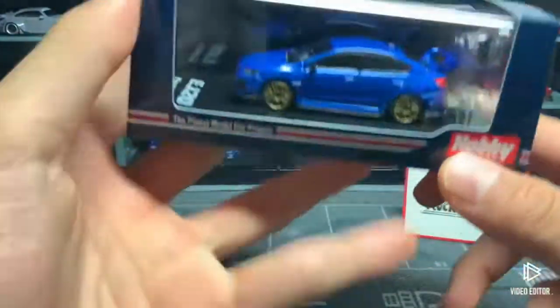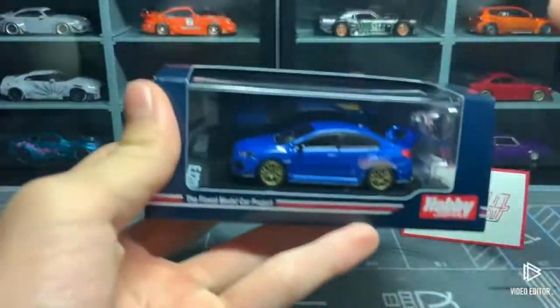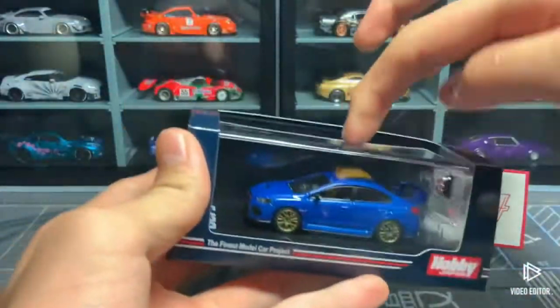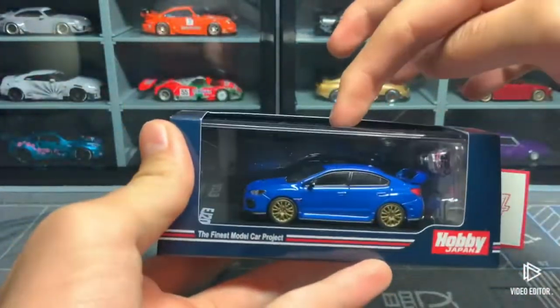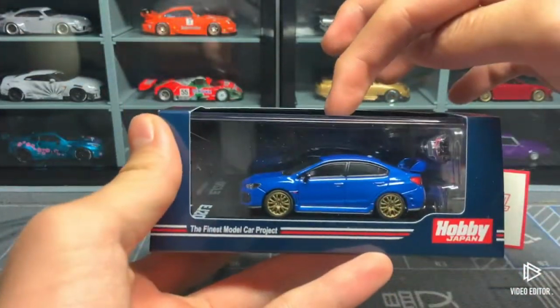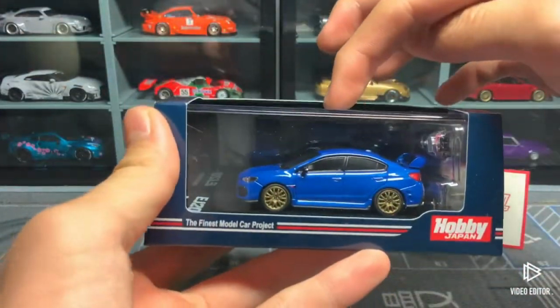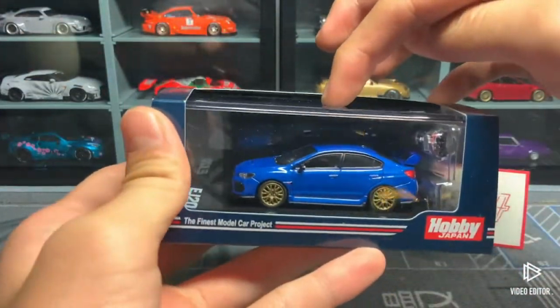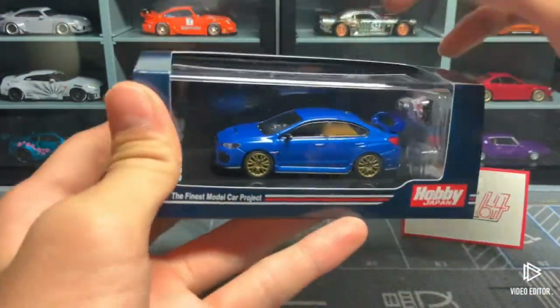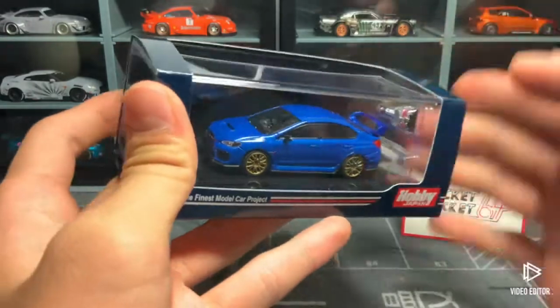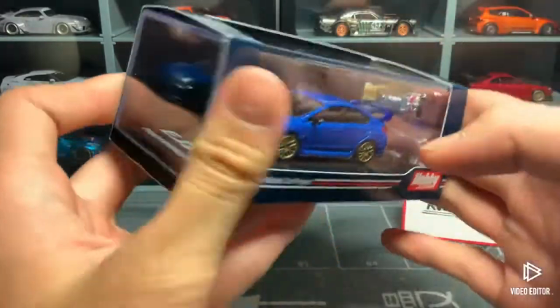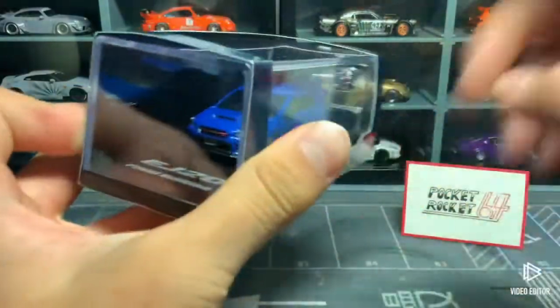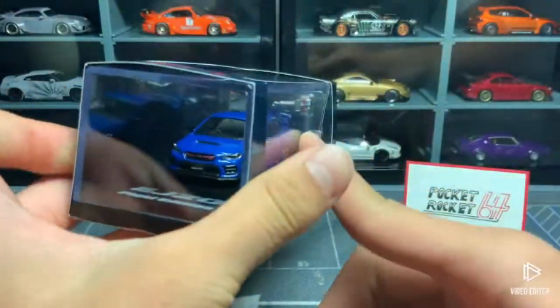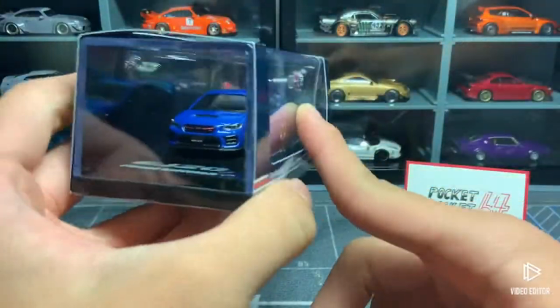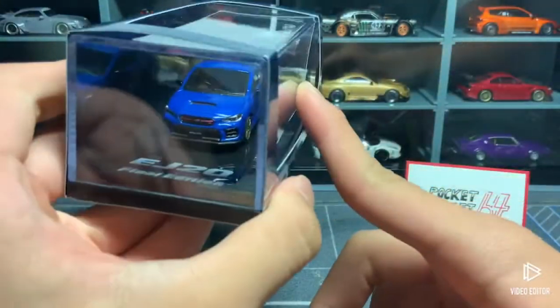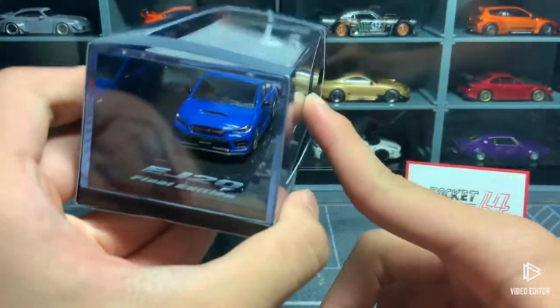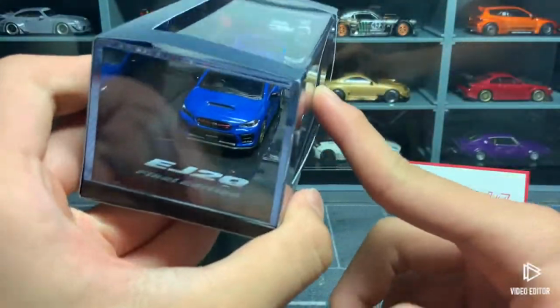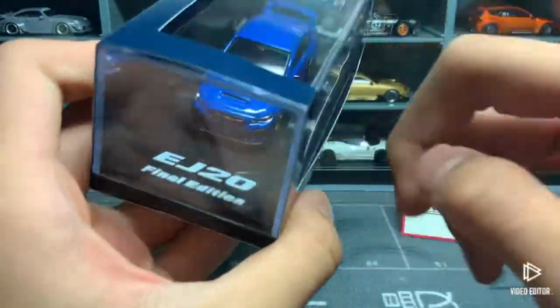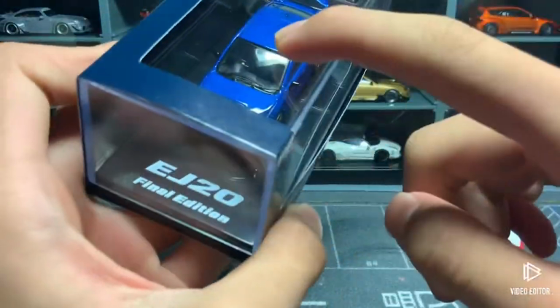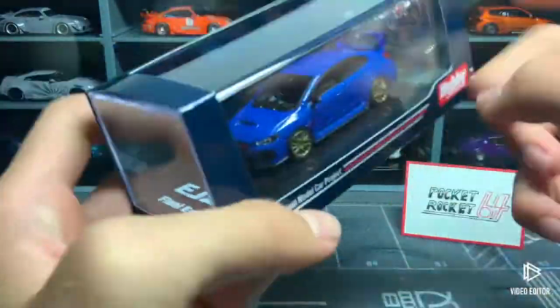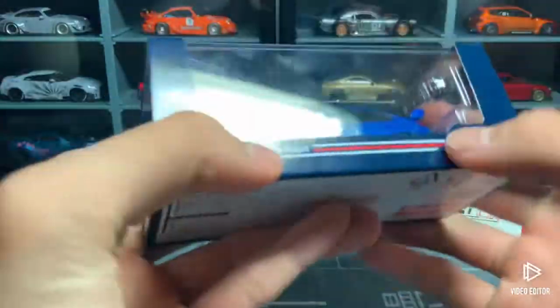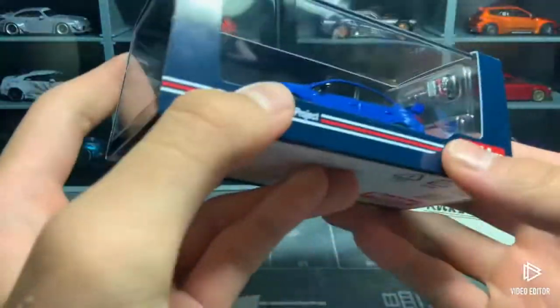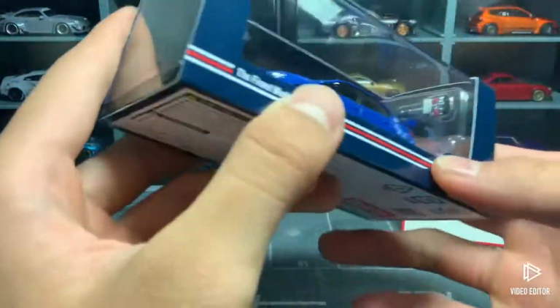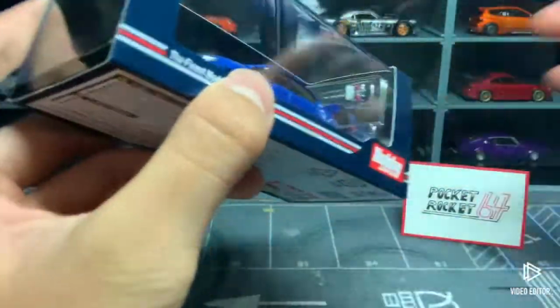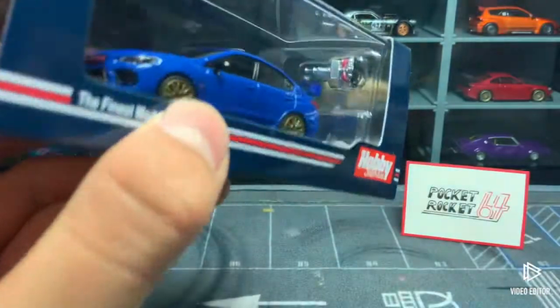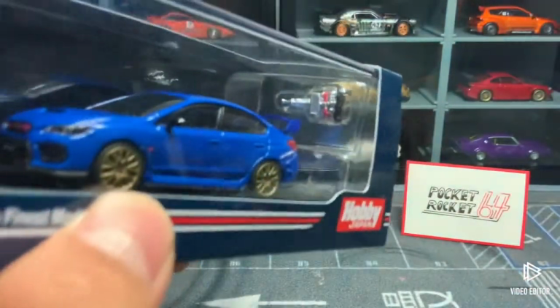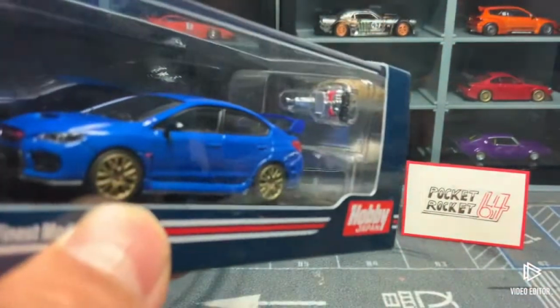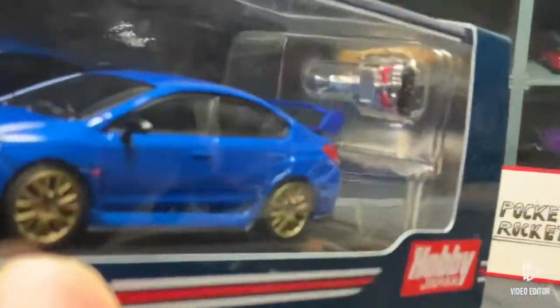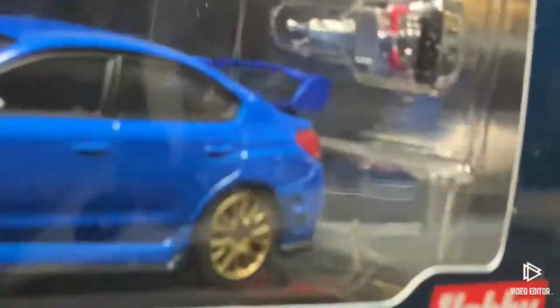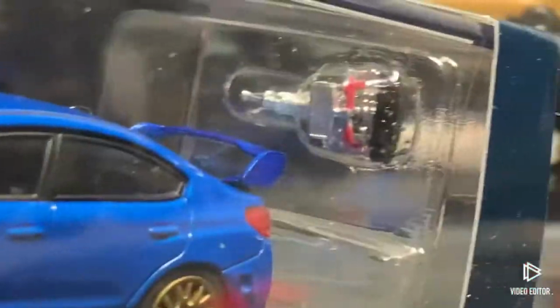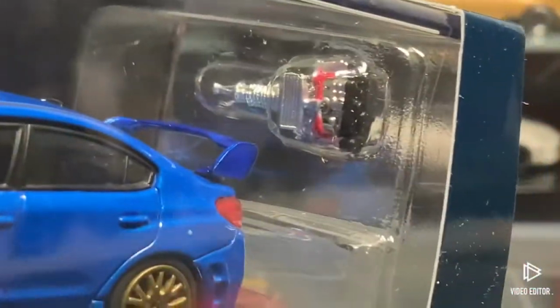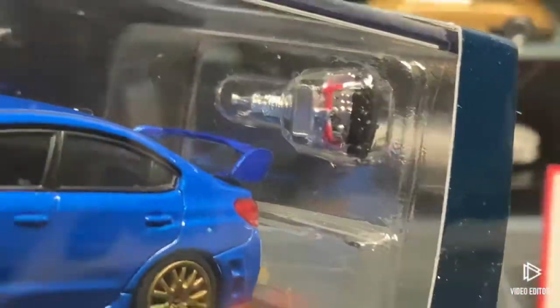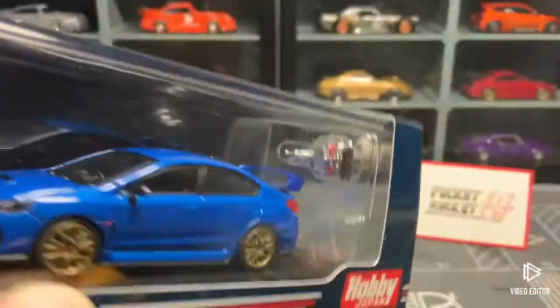This is the WRX STI, the engine in it is the EJ20, this is the Final Edition, and we also have an EJ20 engine right here.